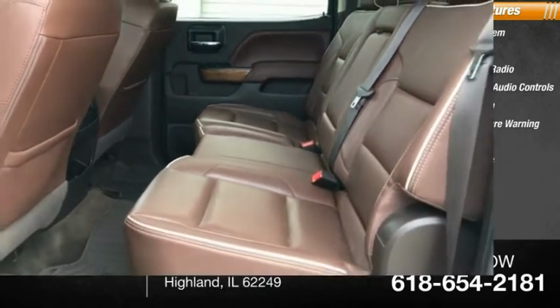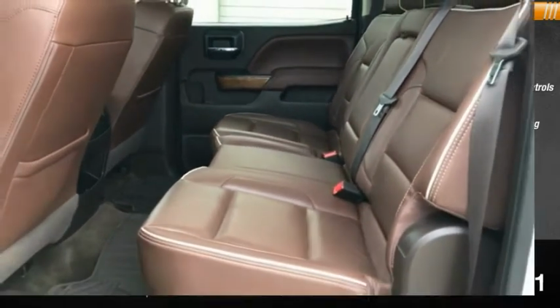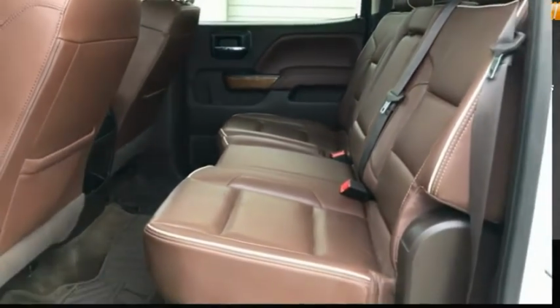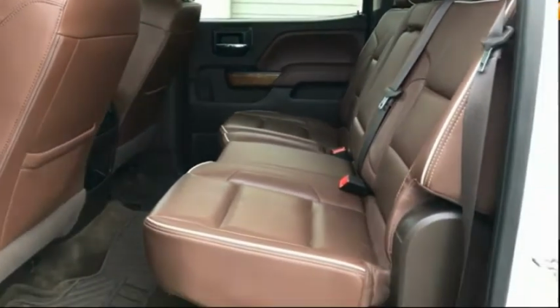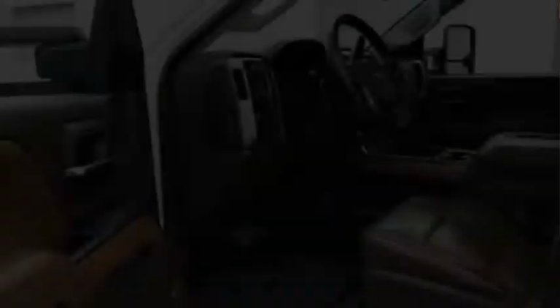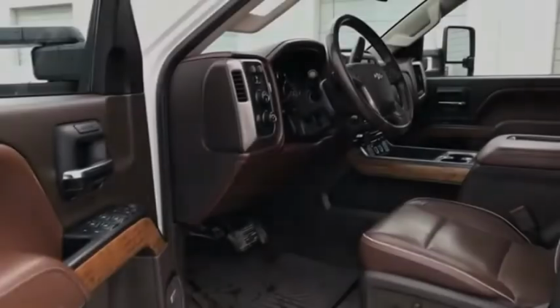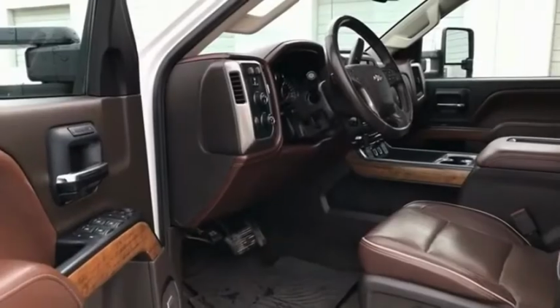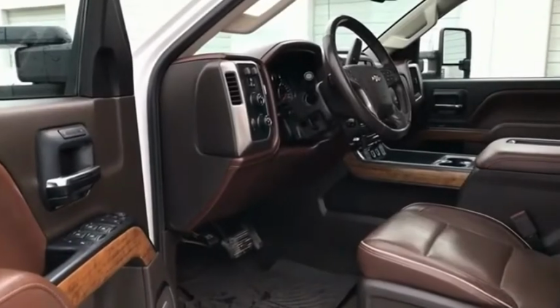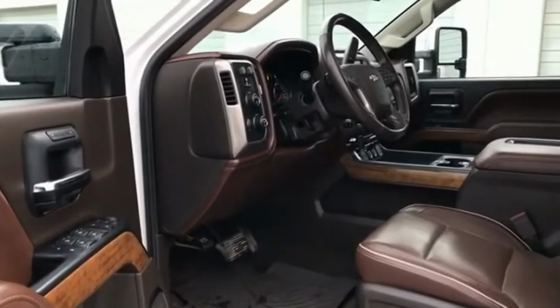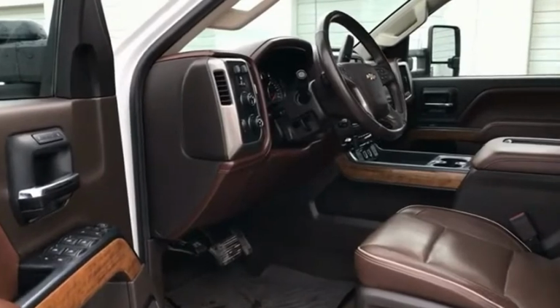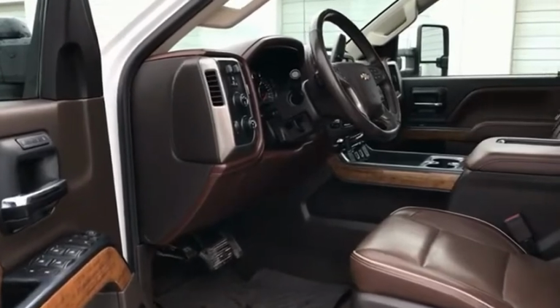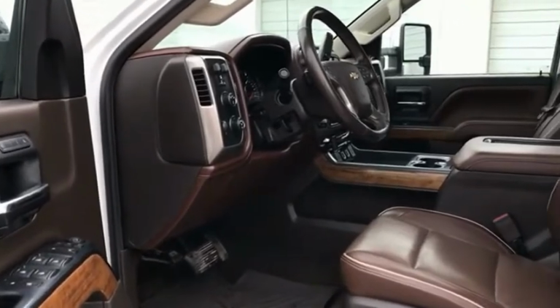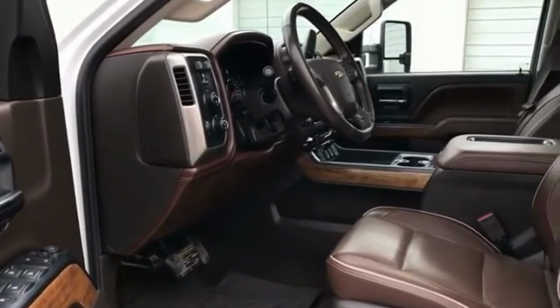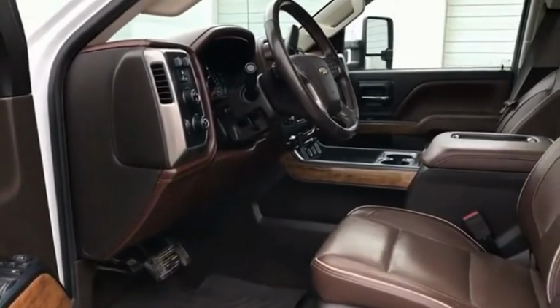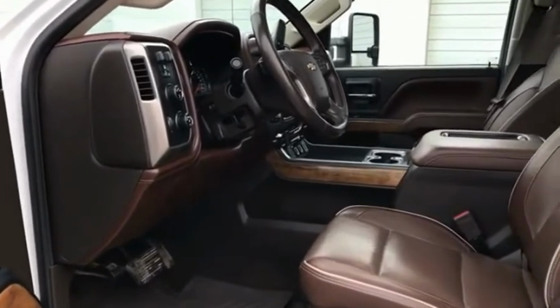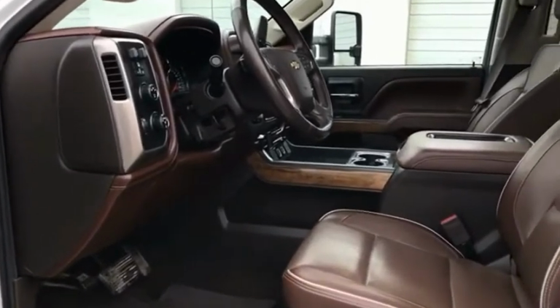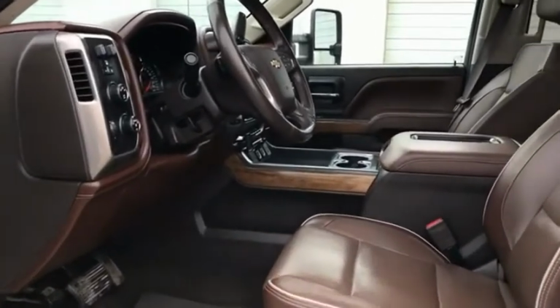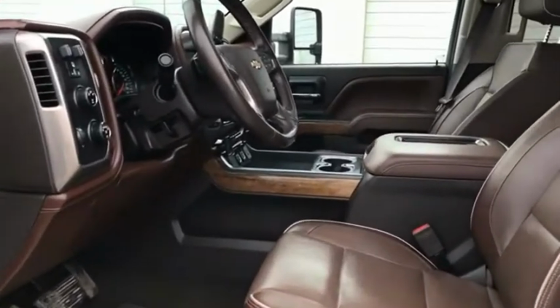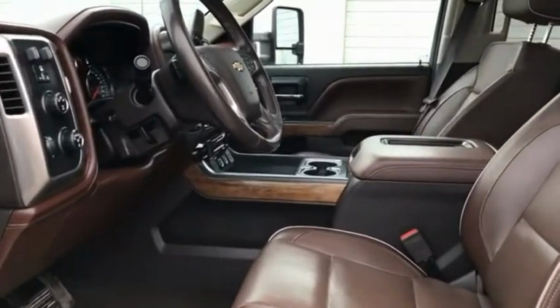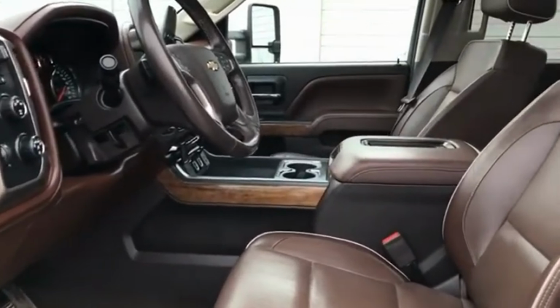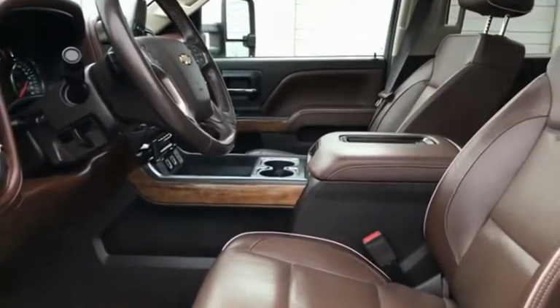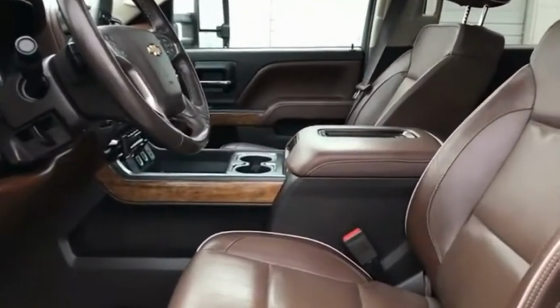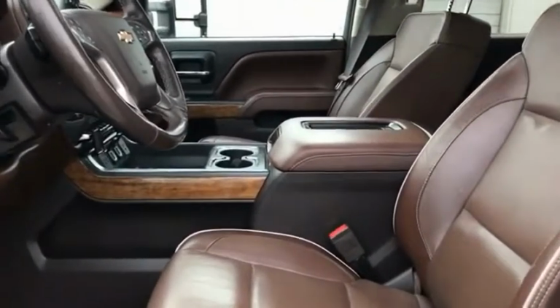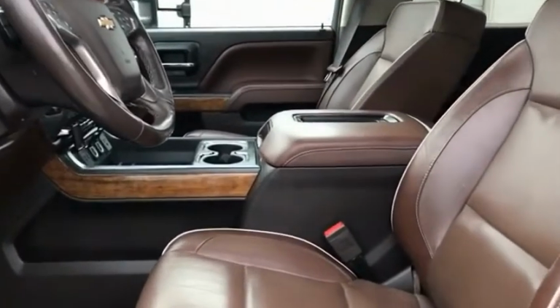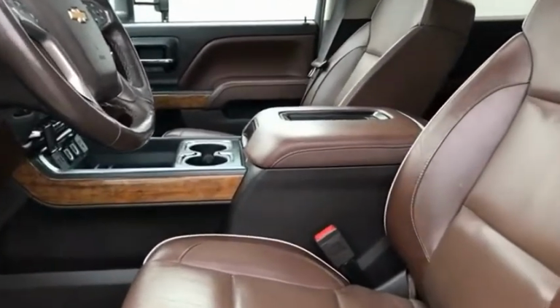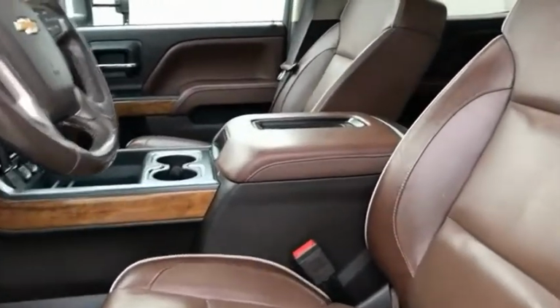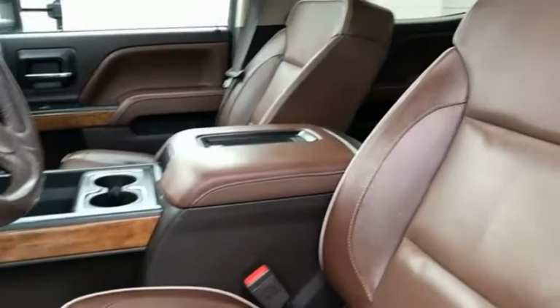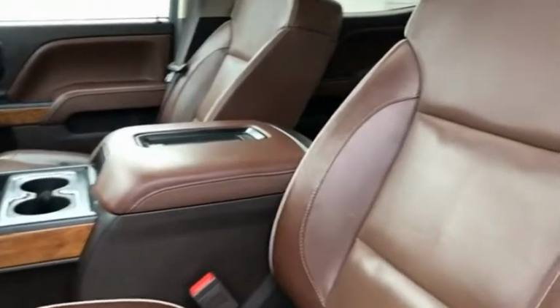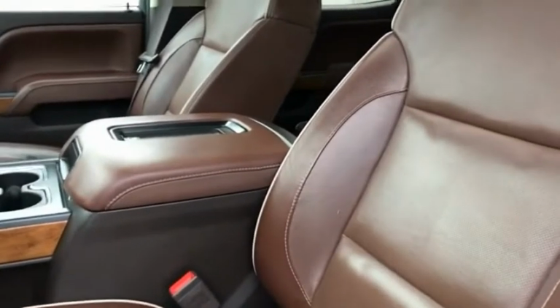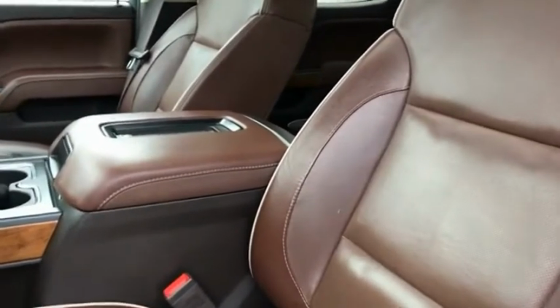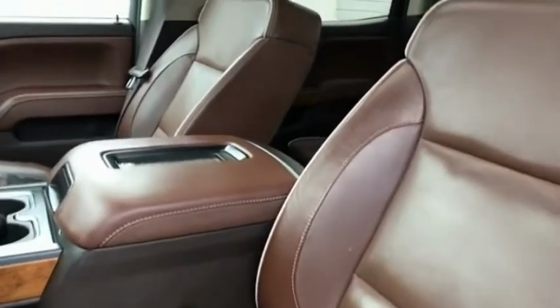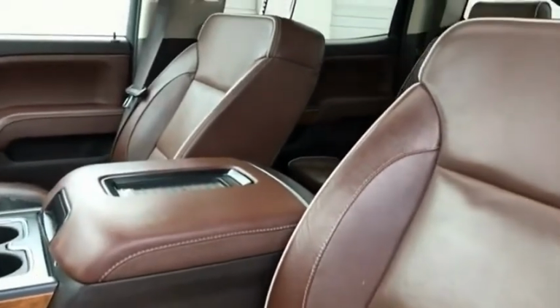This pickup truck pulls vehicles unlike any other. This beauty is sure to make you the talk of the neighborhood. So call or drop in for a test drive today.